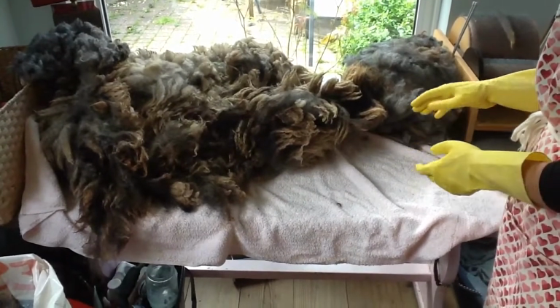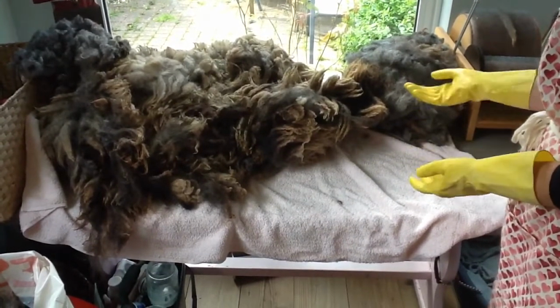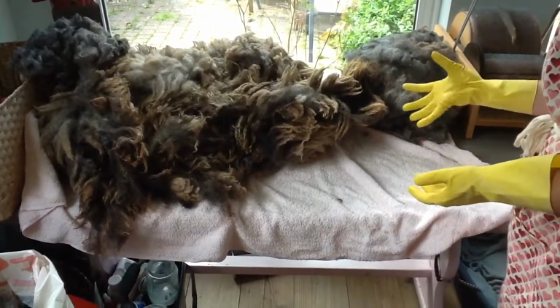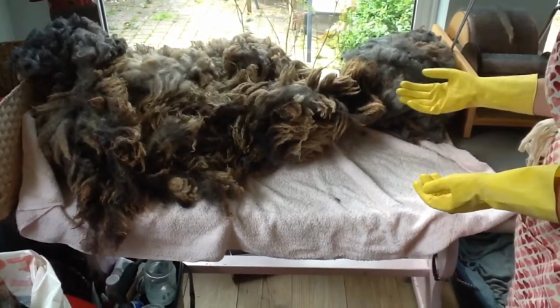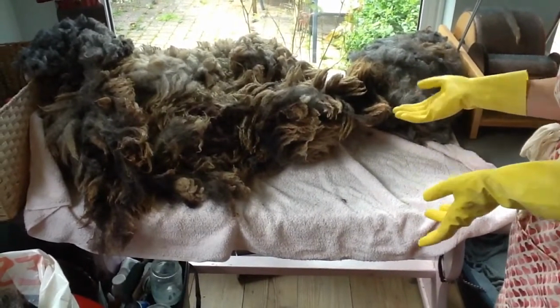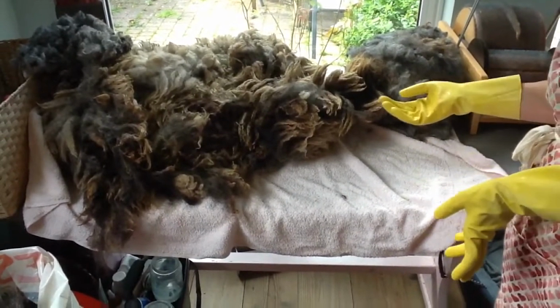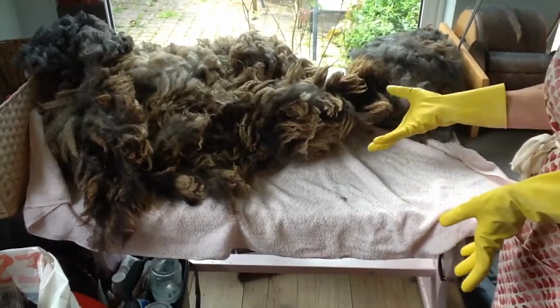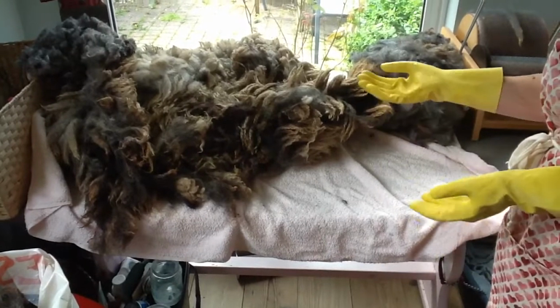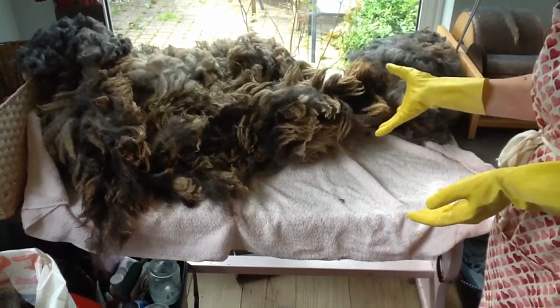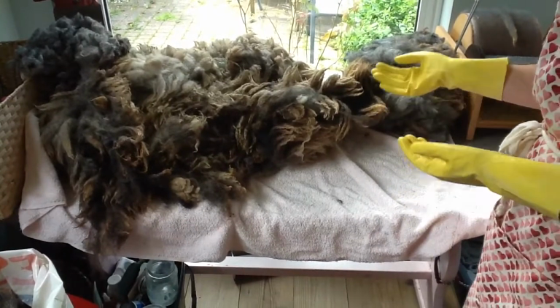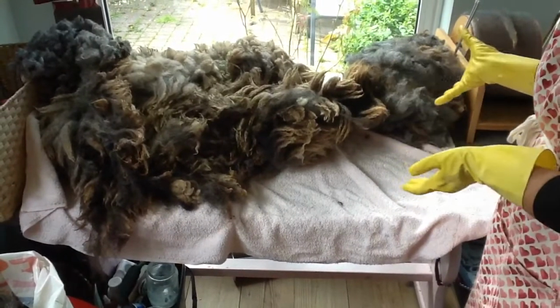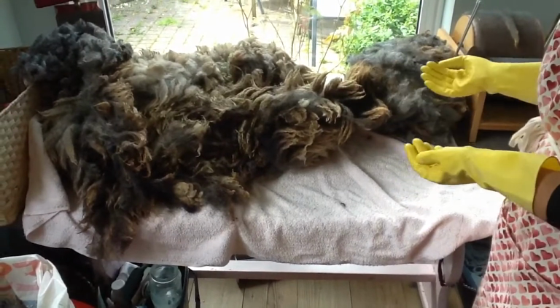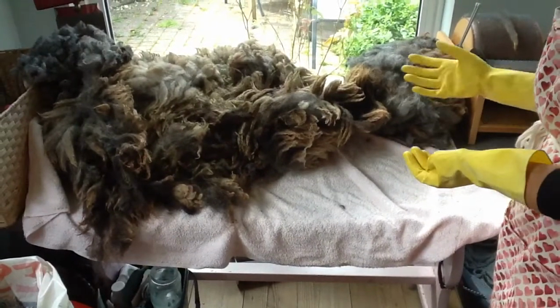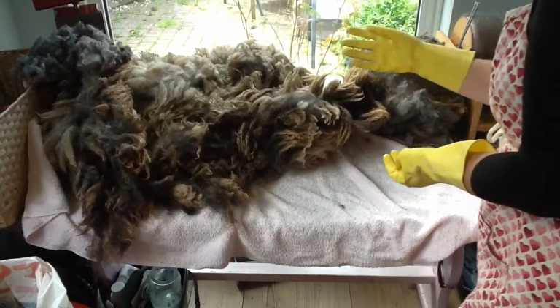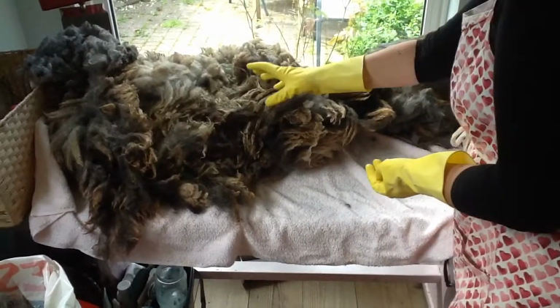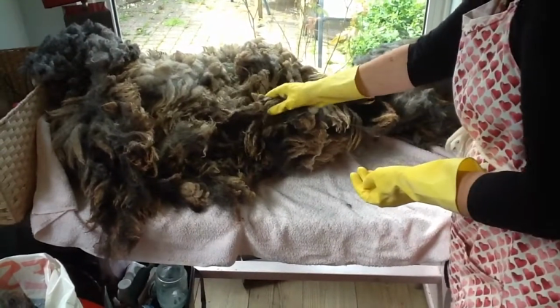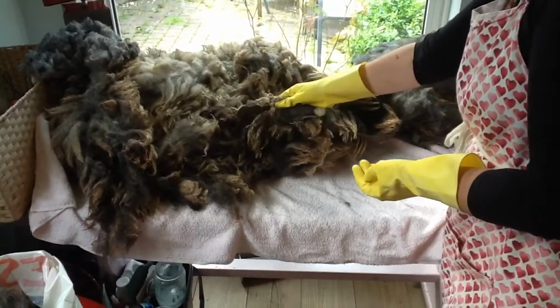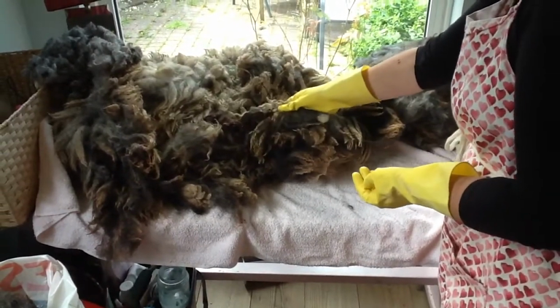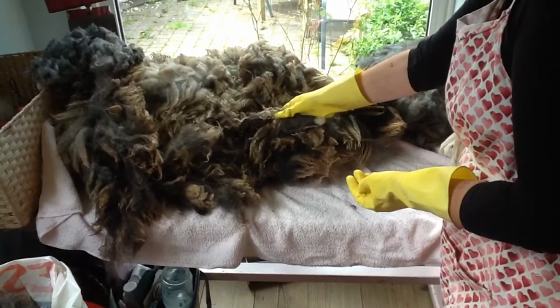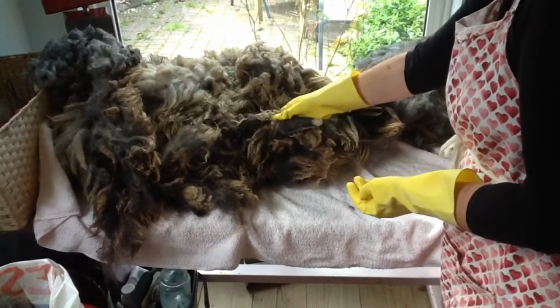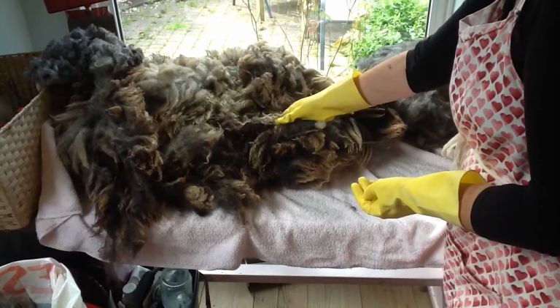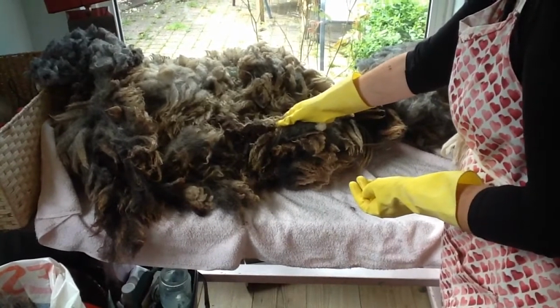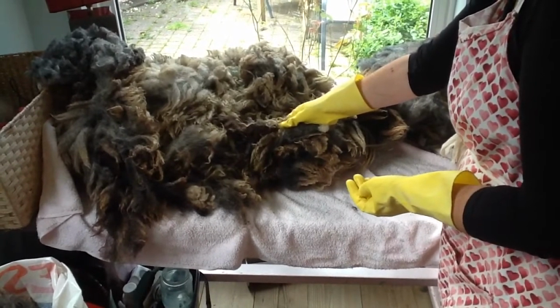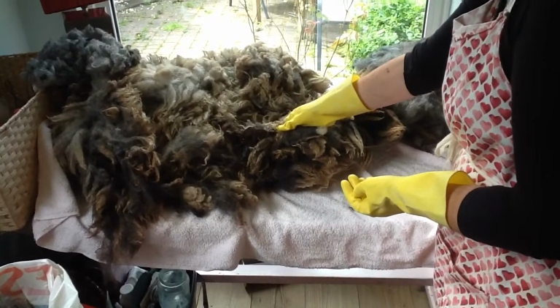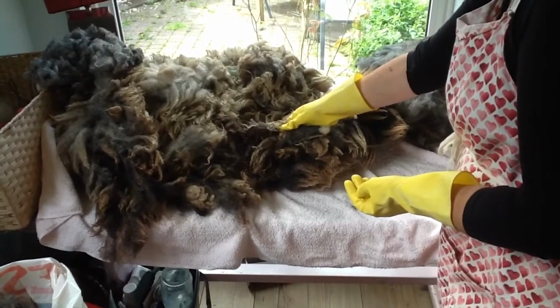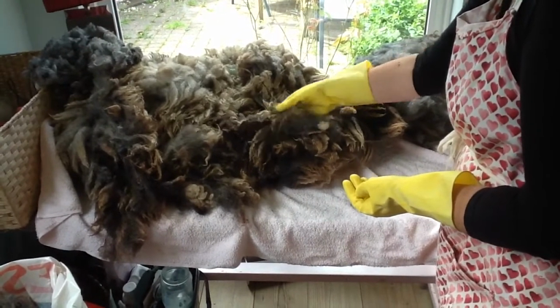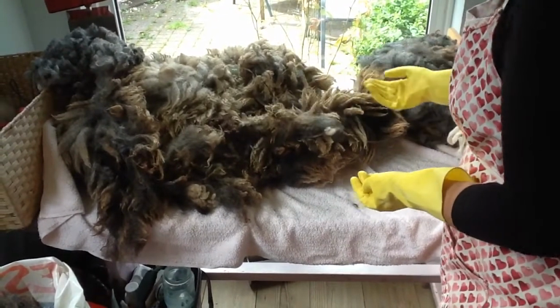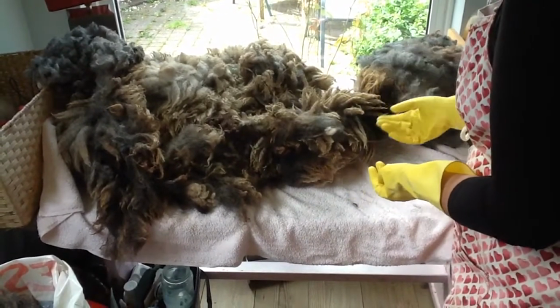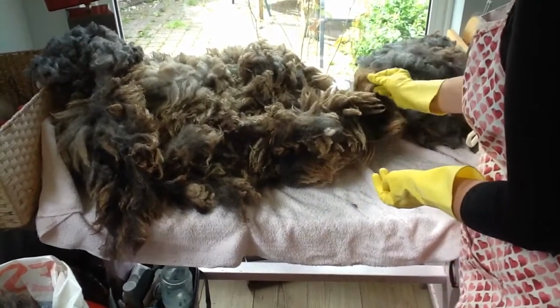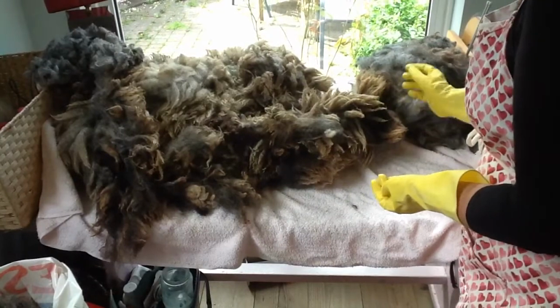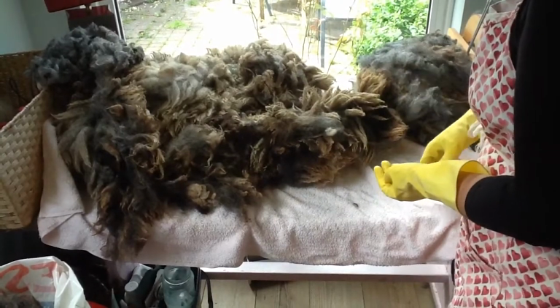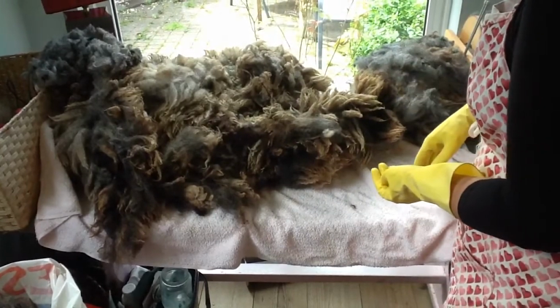Hello, welcome to preparing a fleece from raw. This is from our local farmer. This fleece is a blue-faced Leicester crossed with an Exmoor Horn, so it's quite a shiny wool.